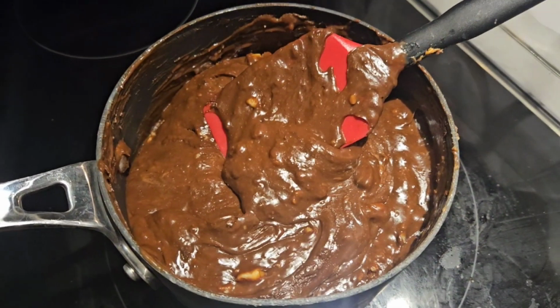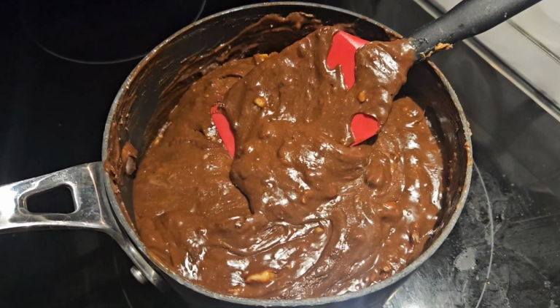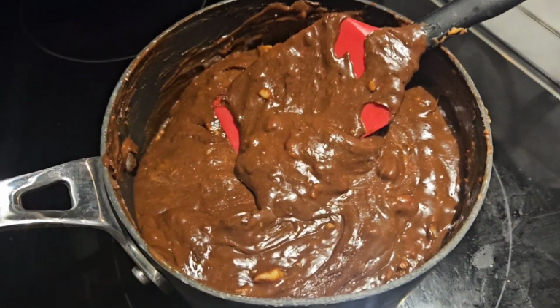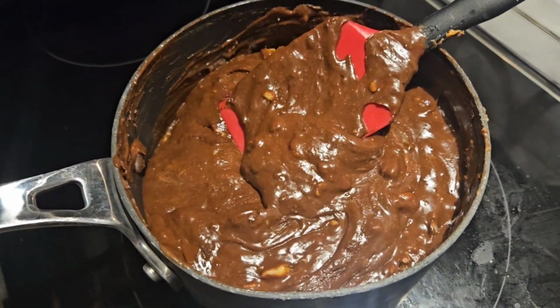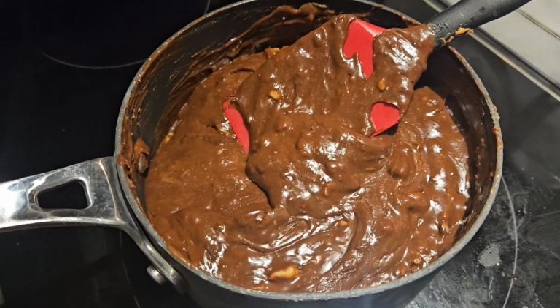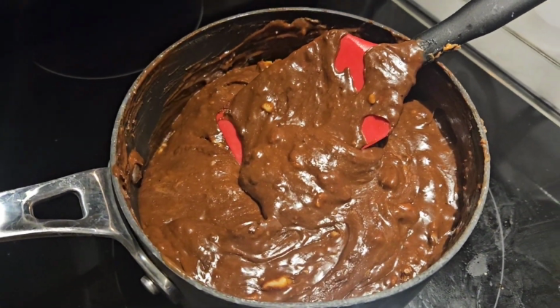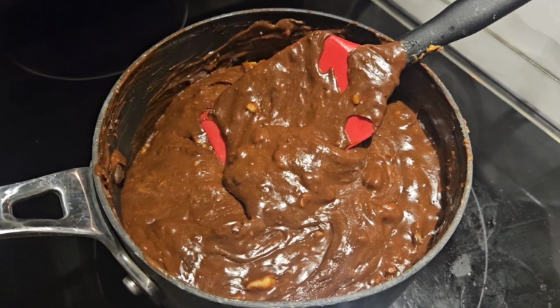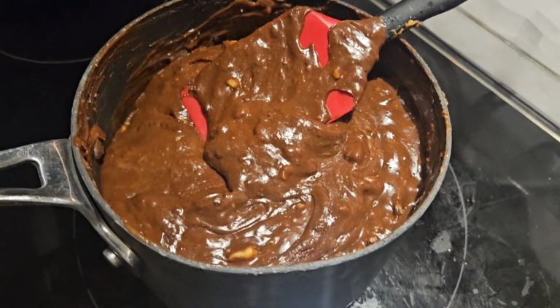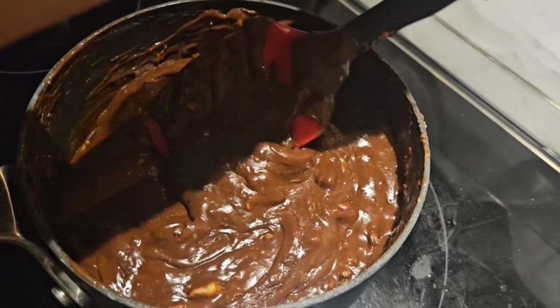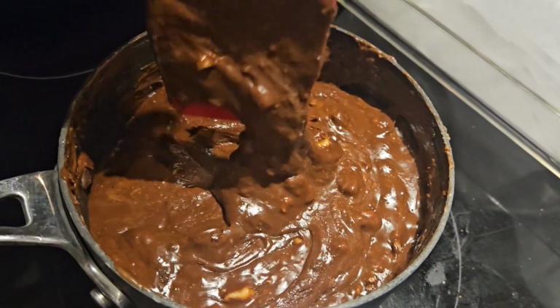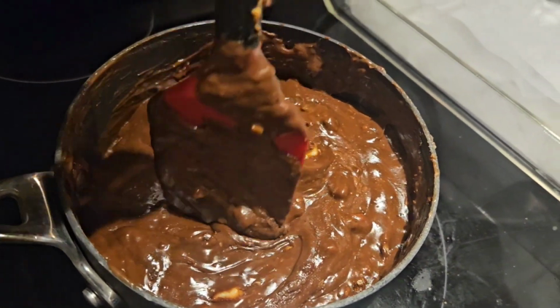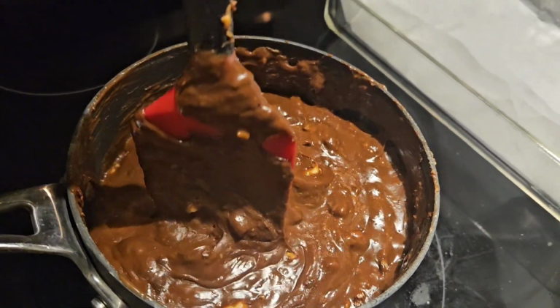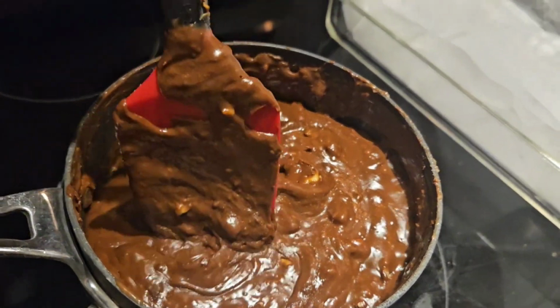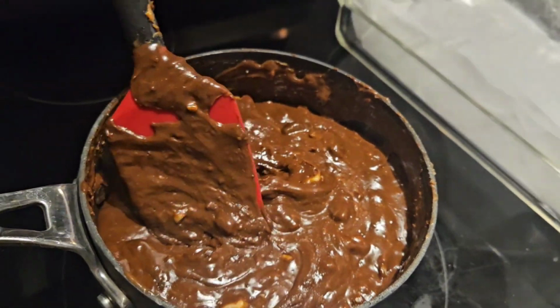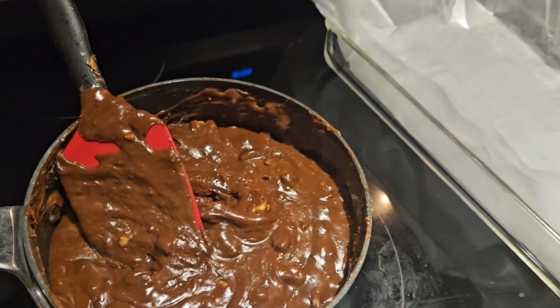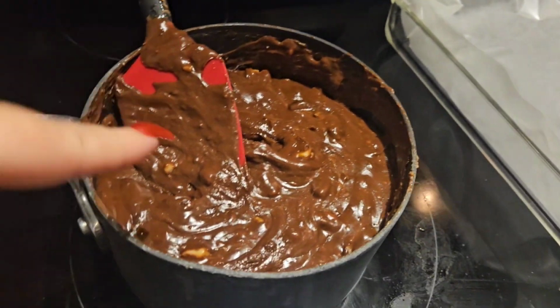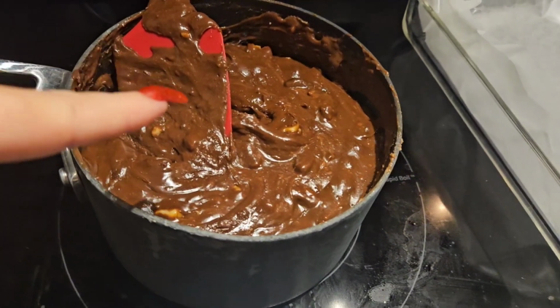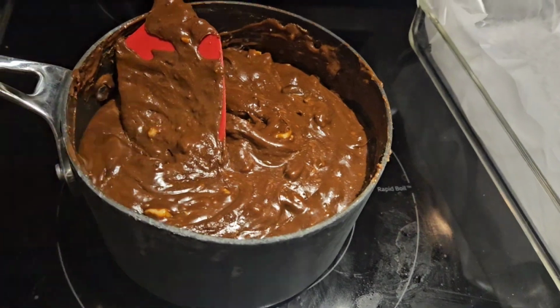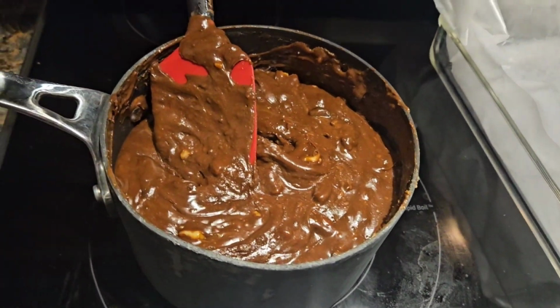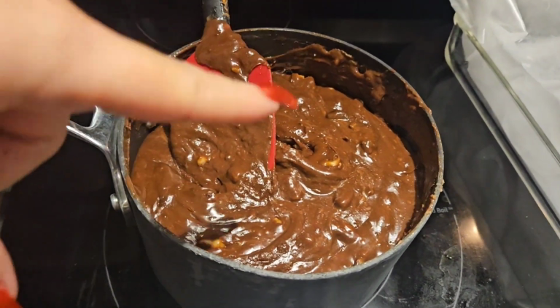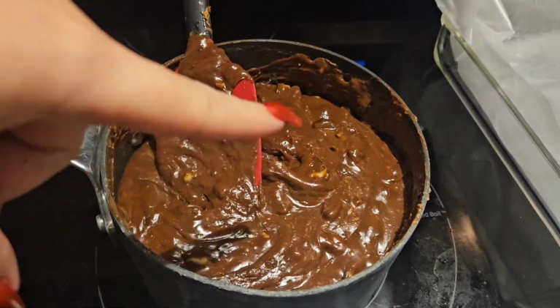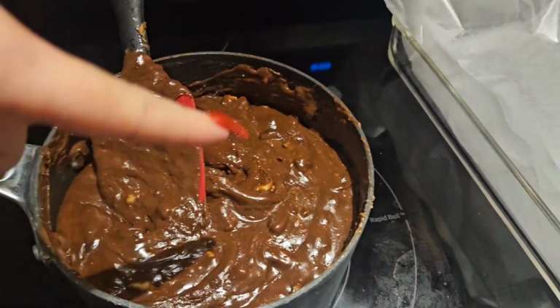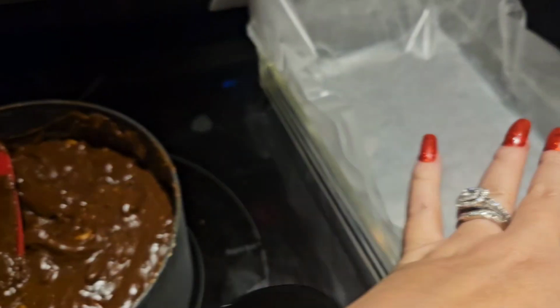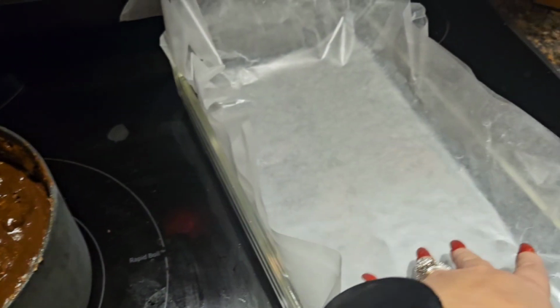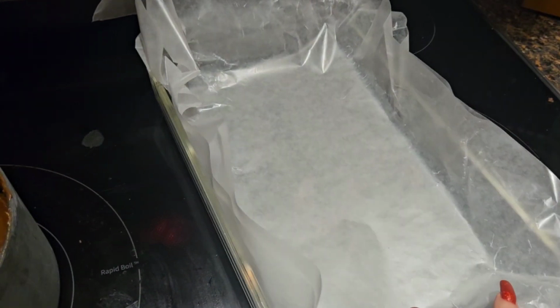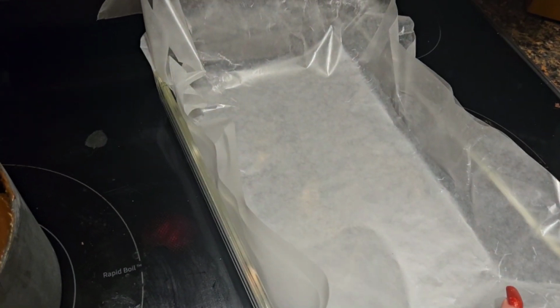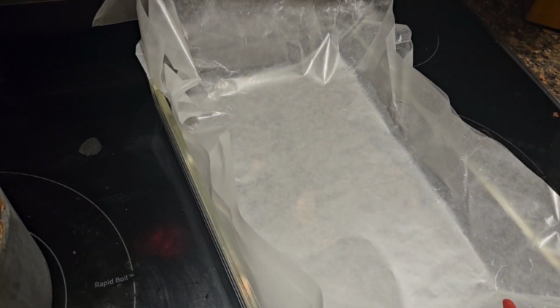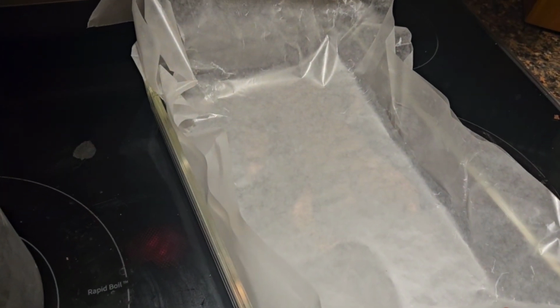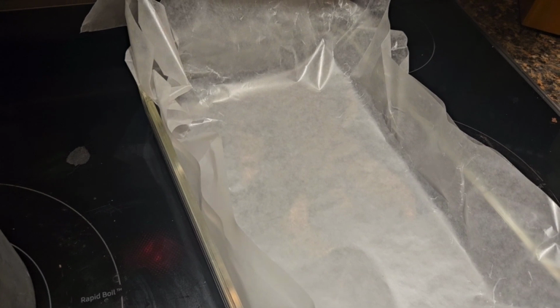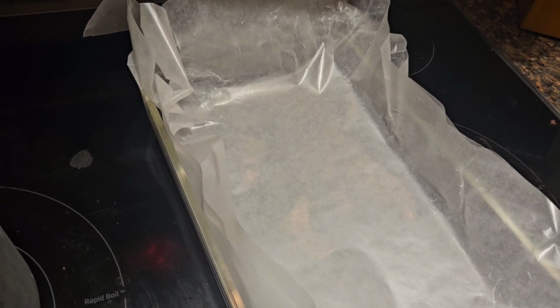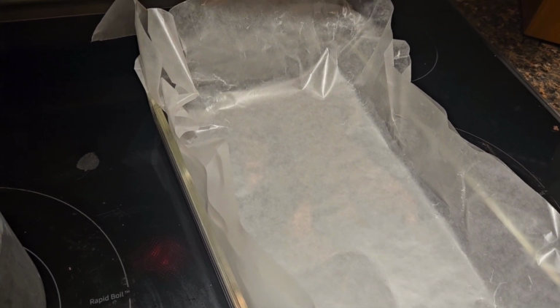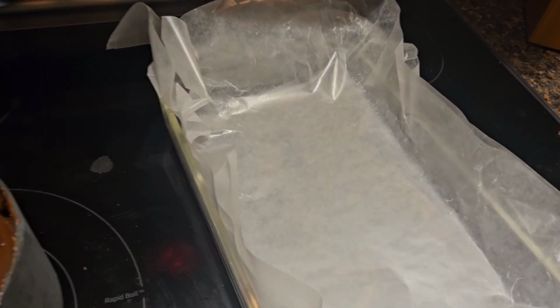All of that is mixed together. Now we have our fudge in just a more liquidy, mushy form. We're going to transfer the fudge from the pot to our wax paper cake pan and put it in the refrigerator.